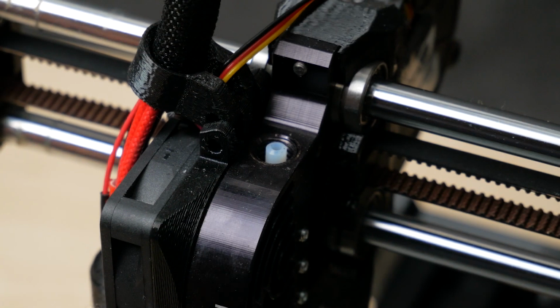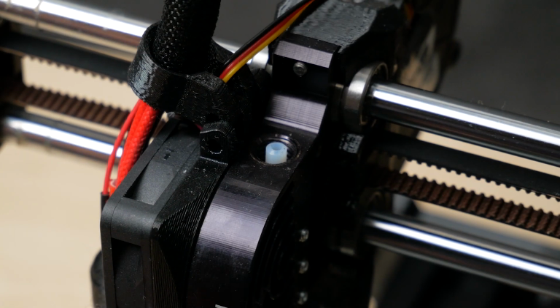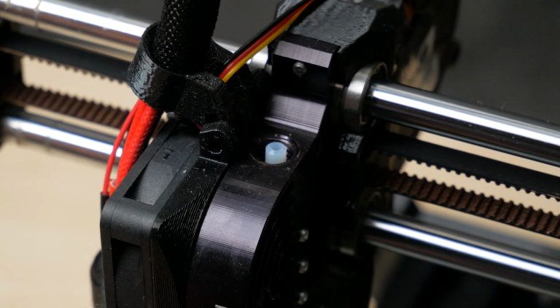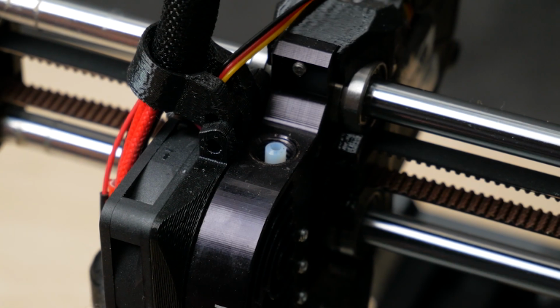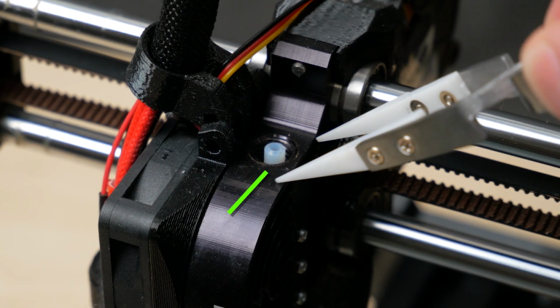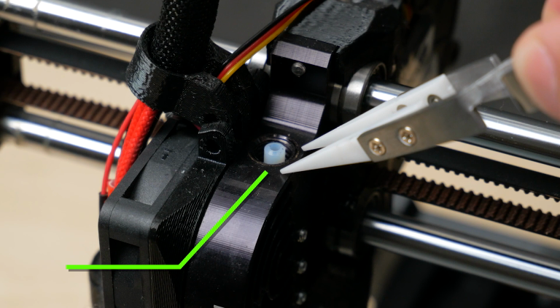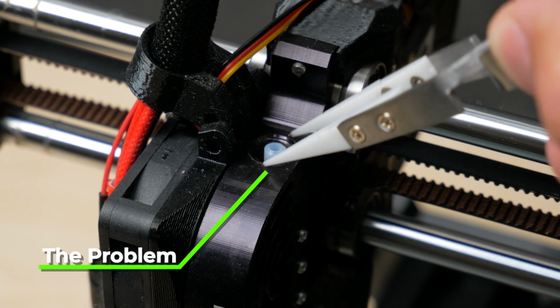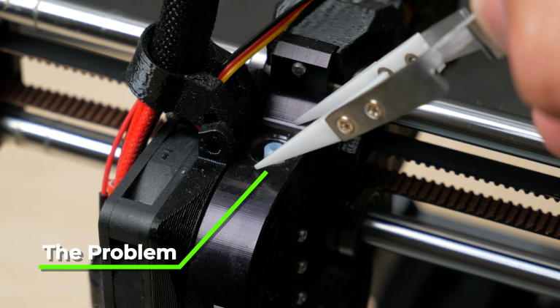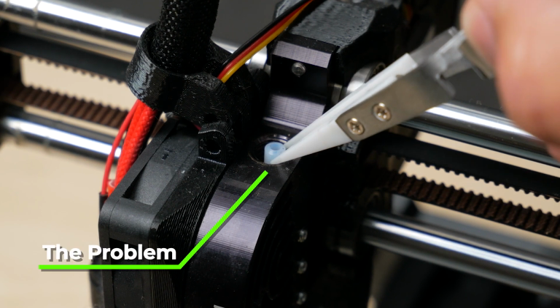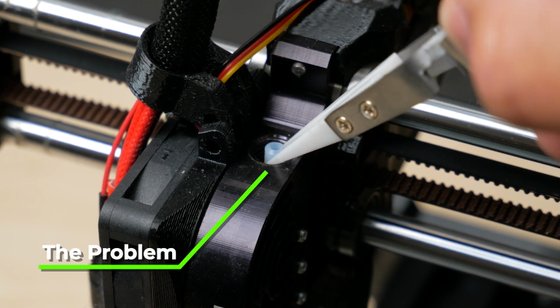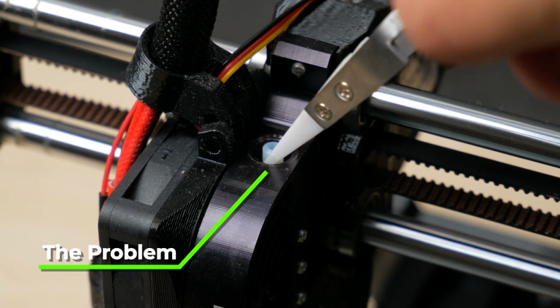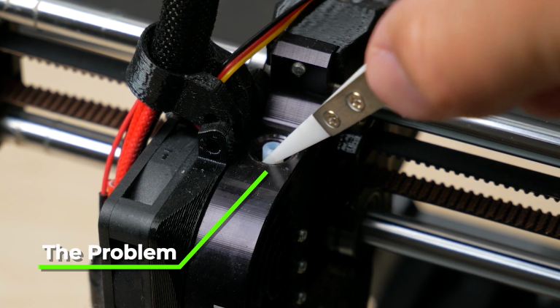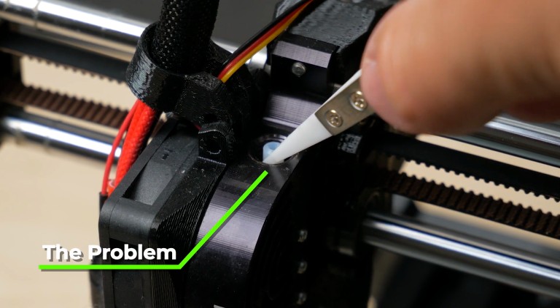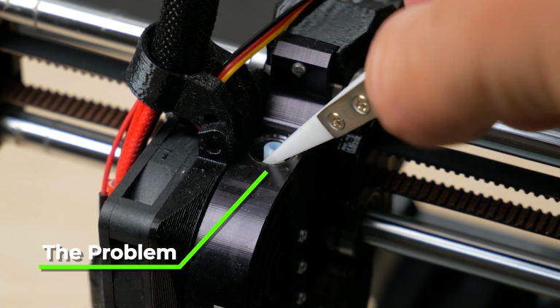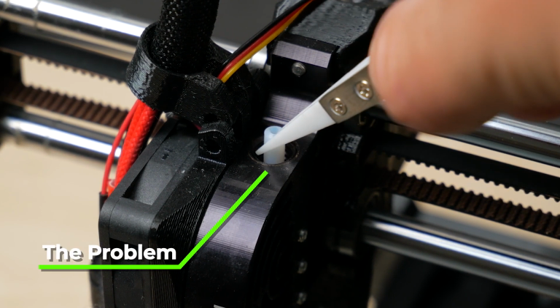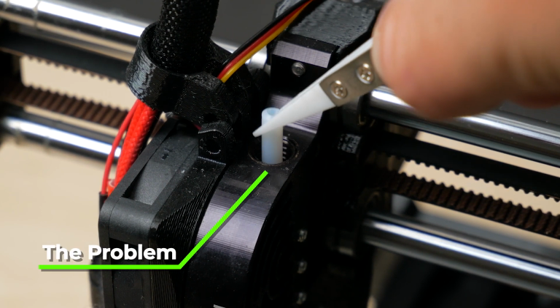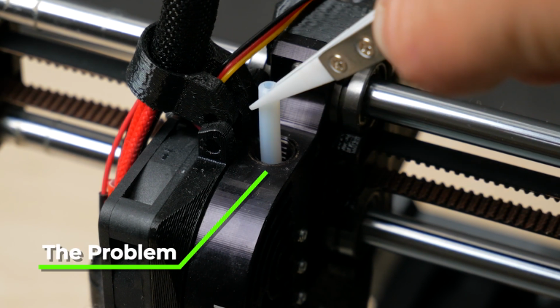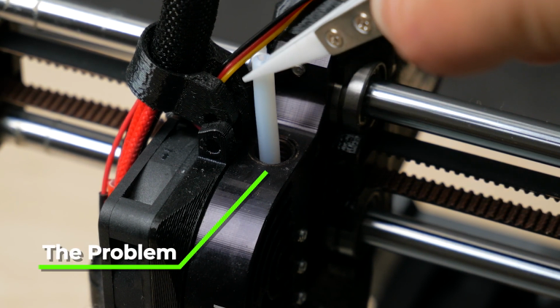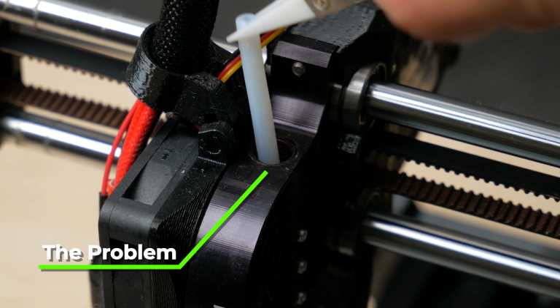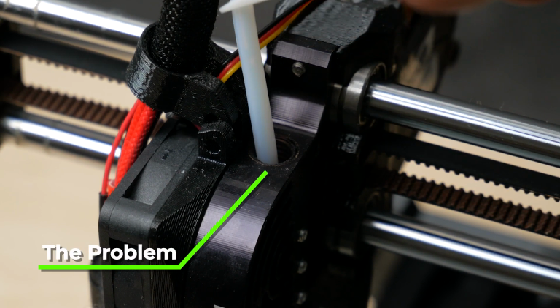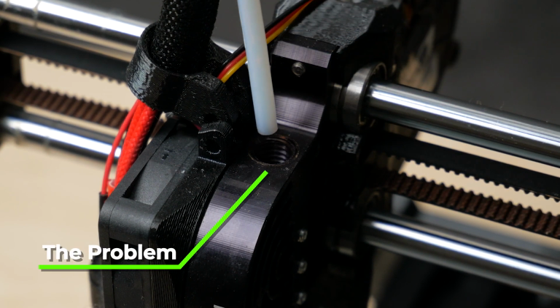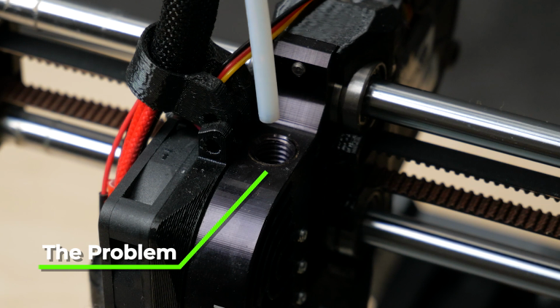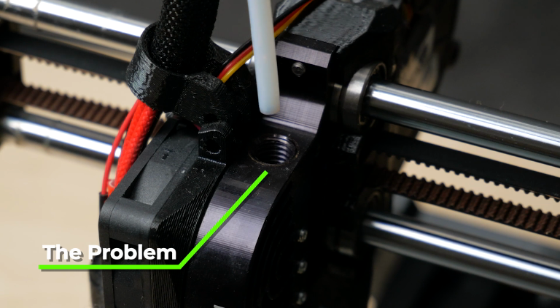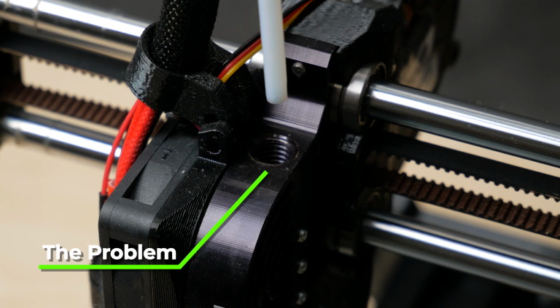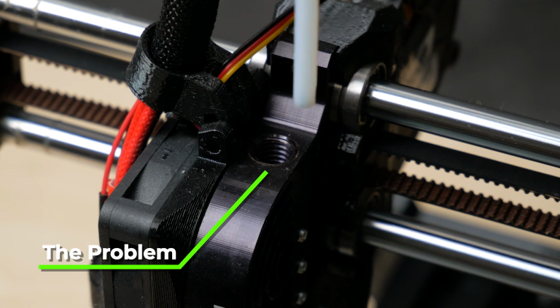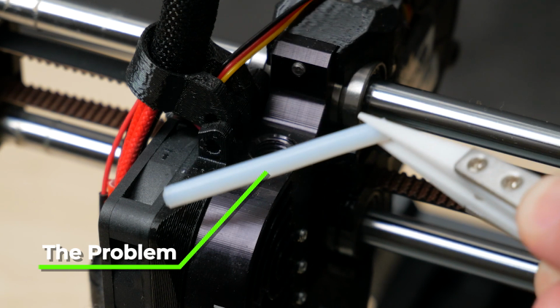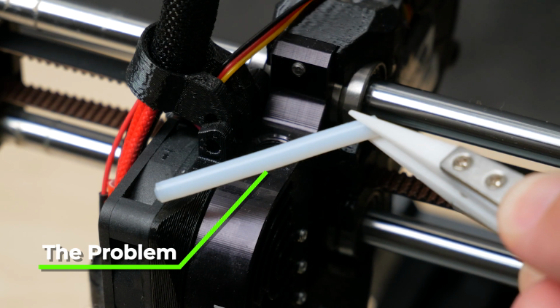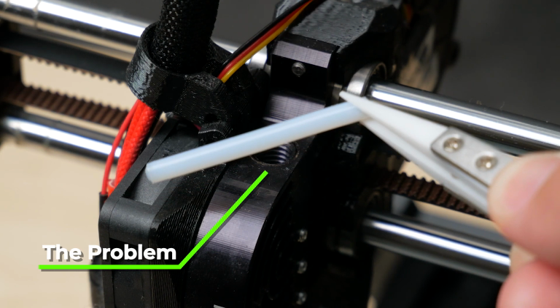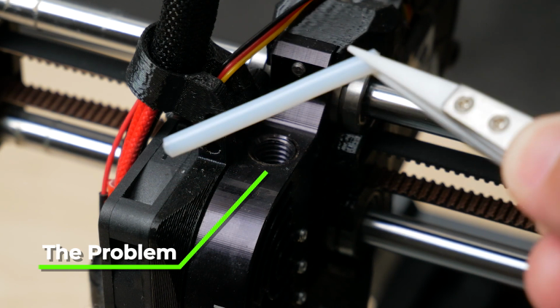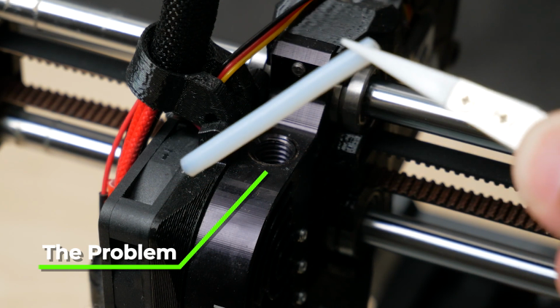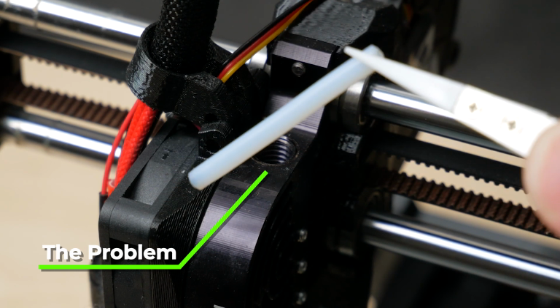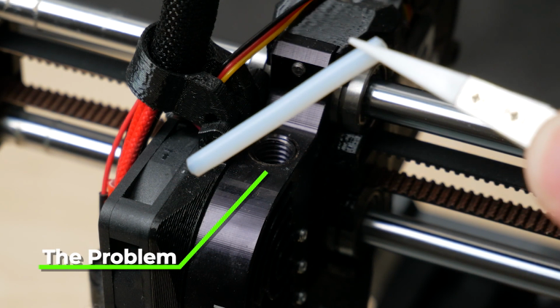This PTFE tube is the problem. It's not sitting flush with the hotend assembly at the bottom once it gets up to temperature after two hours. Also, the orientation of this is important, so remember how it goes in.